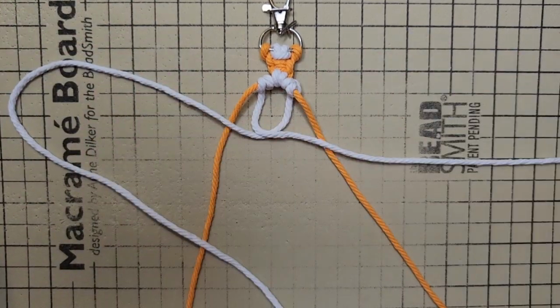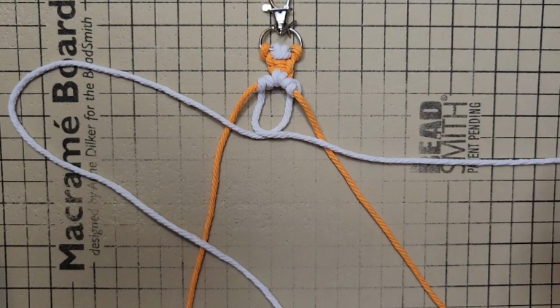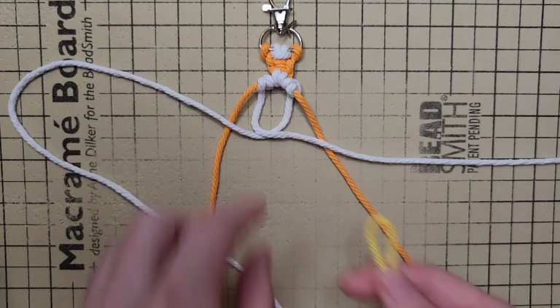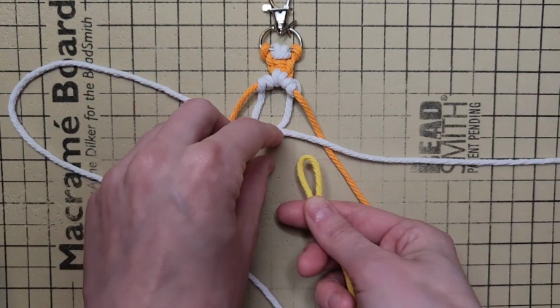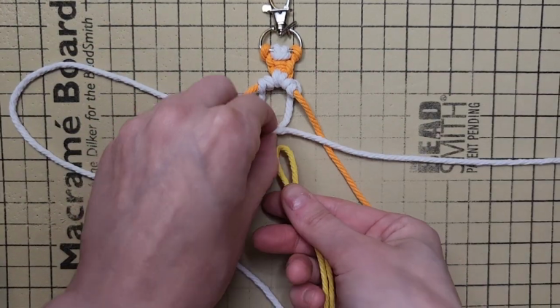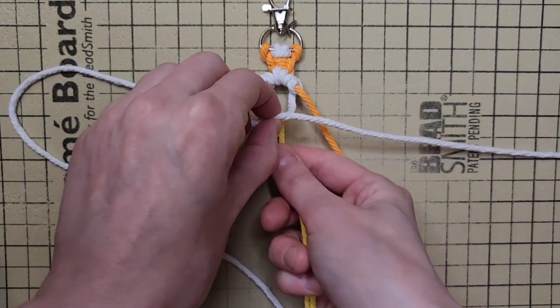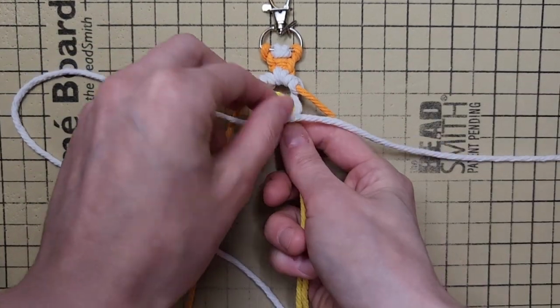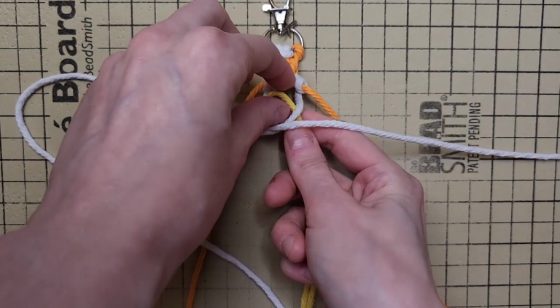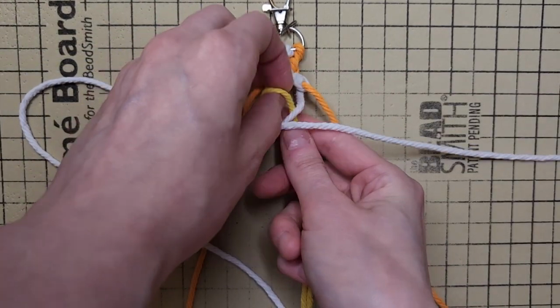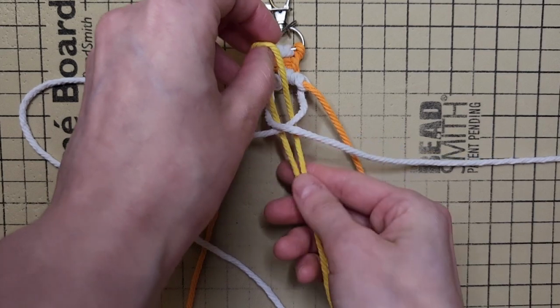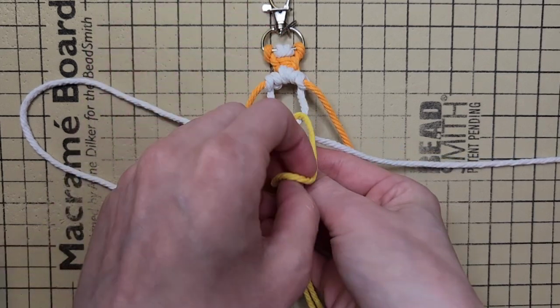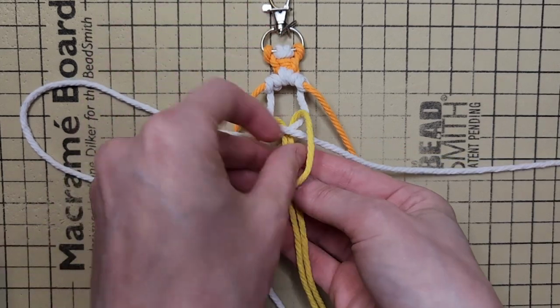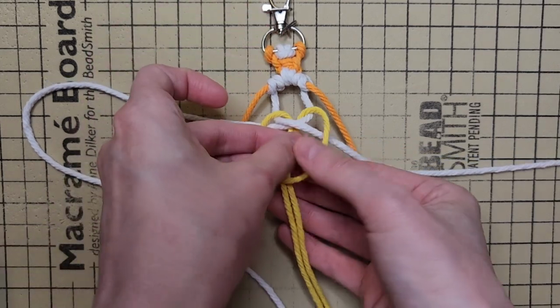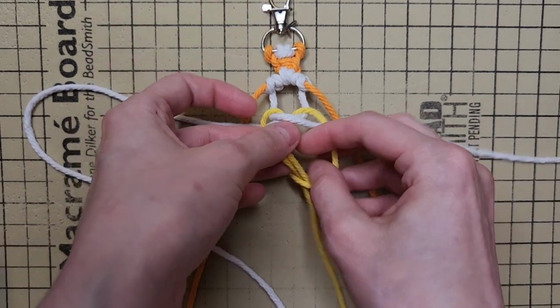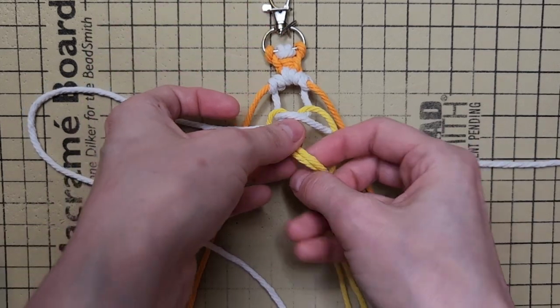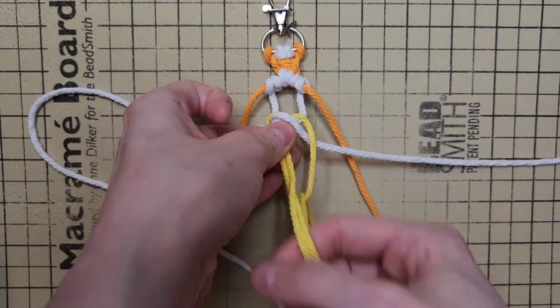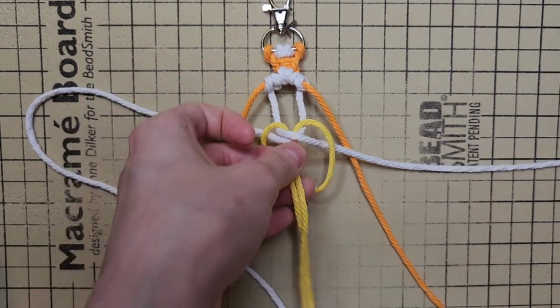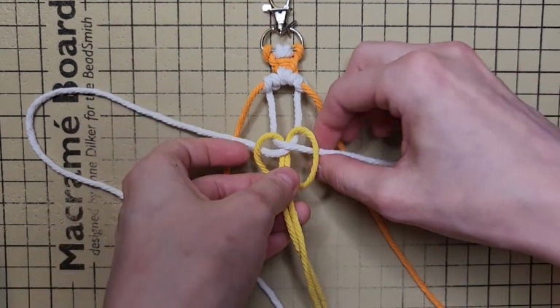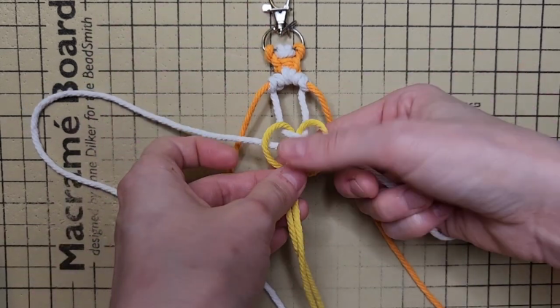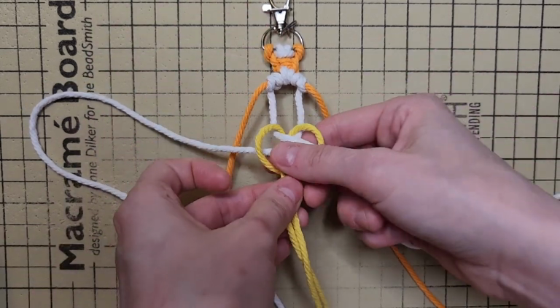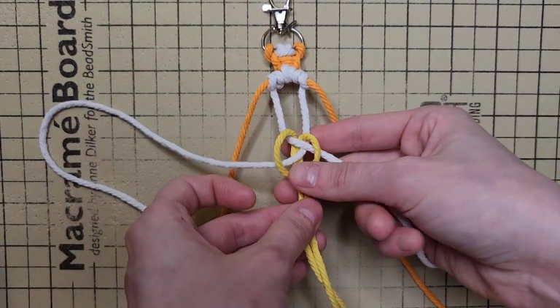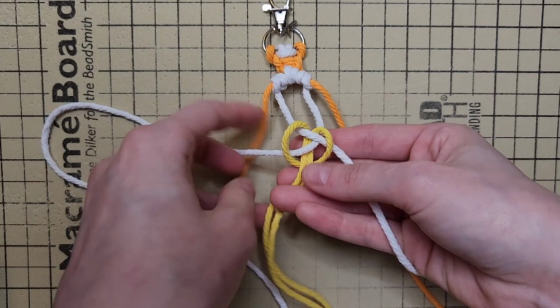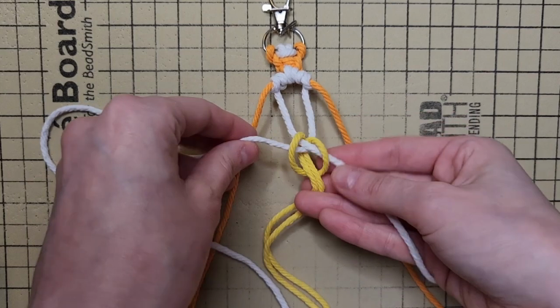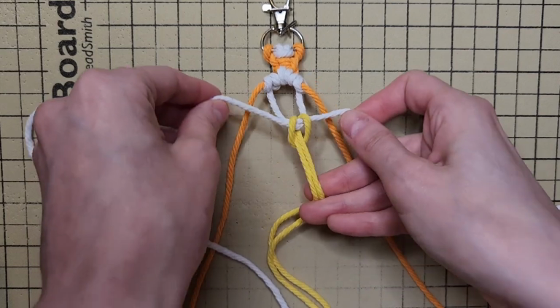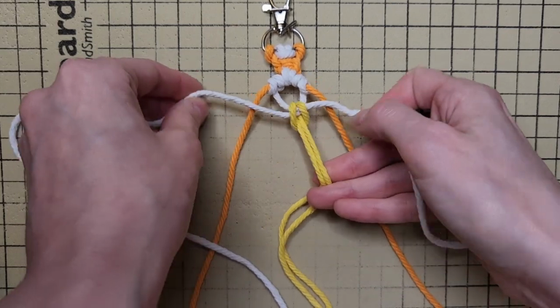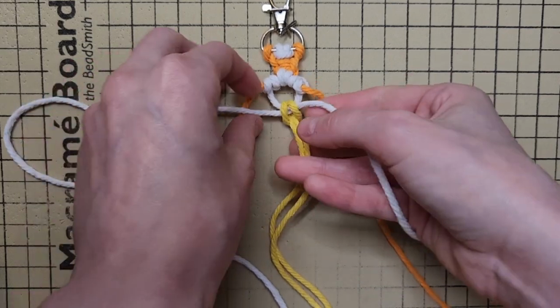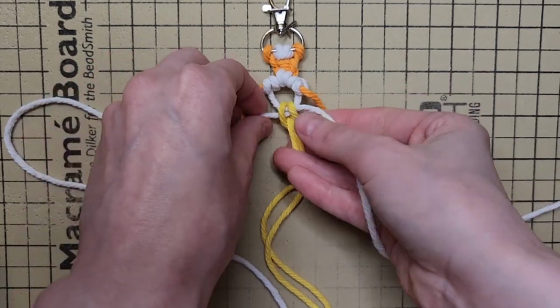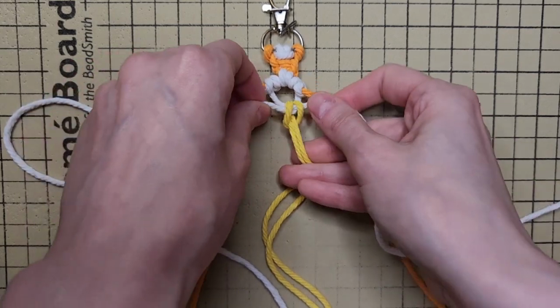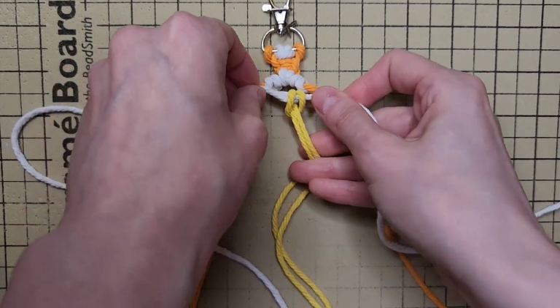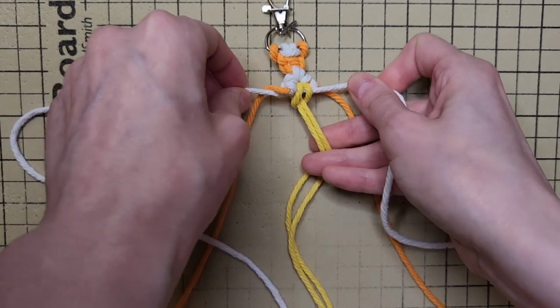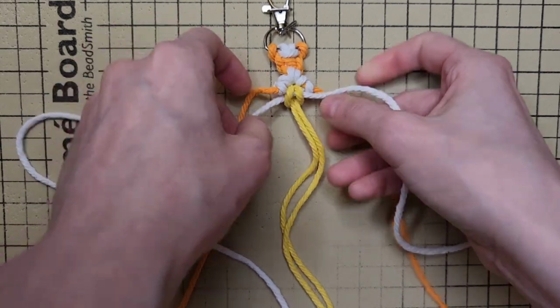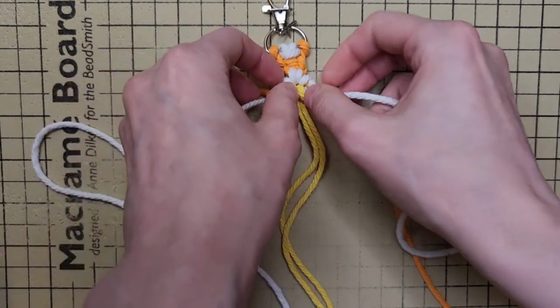Take your 22-inch cord and attach it to your criss-crossed cords using a reverse lark's head knot. Alternate pulling your cords to tighten the knot into place.